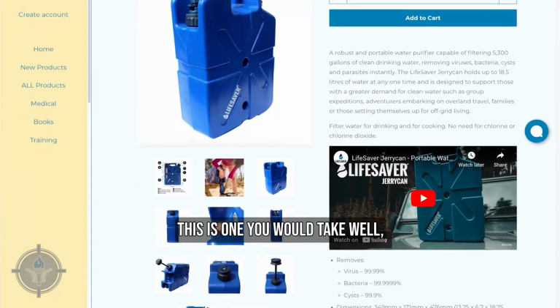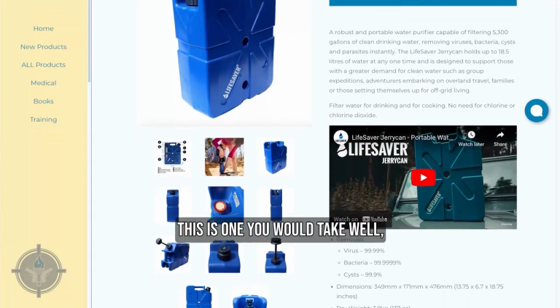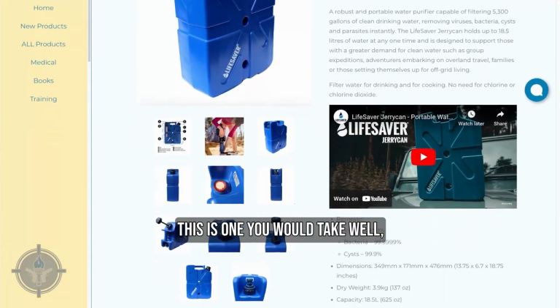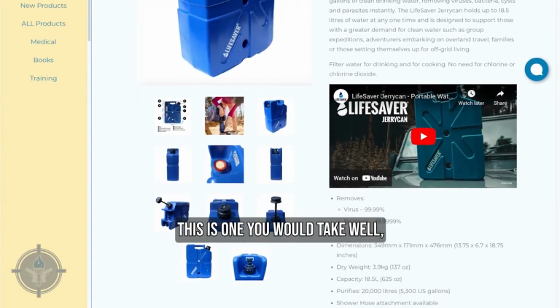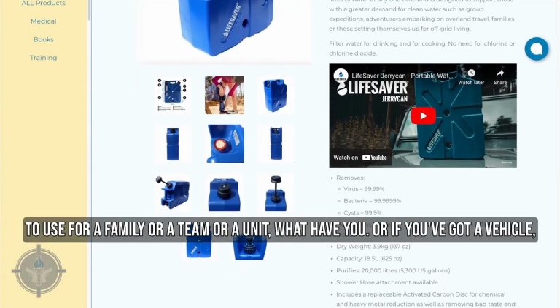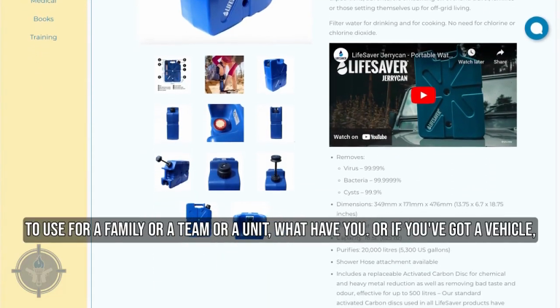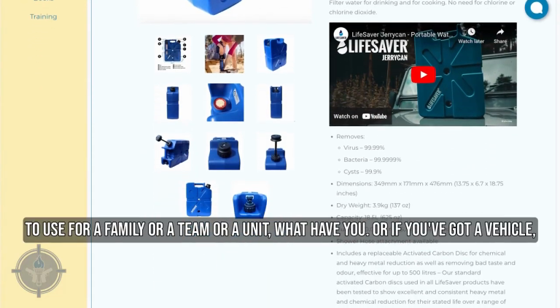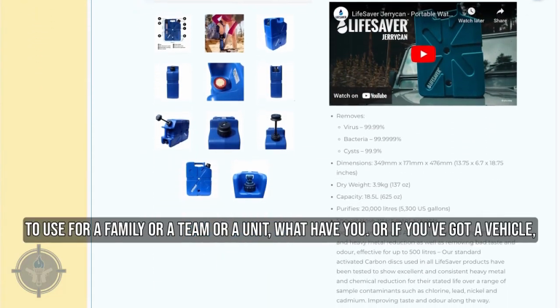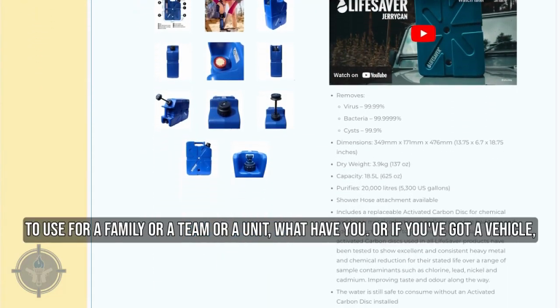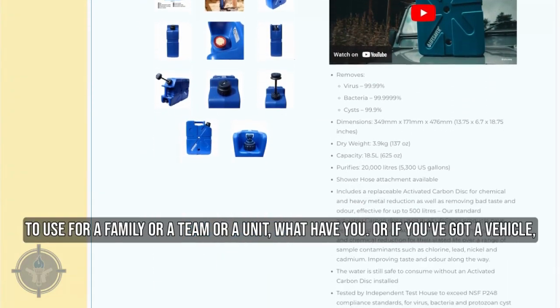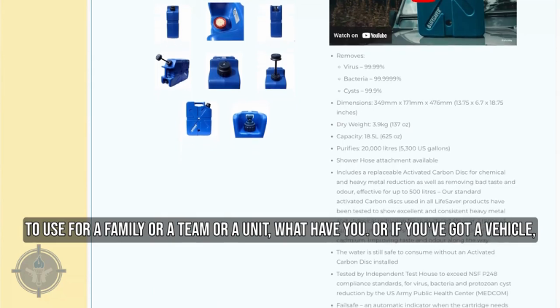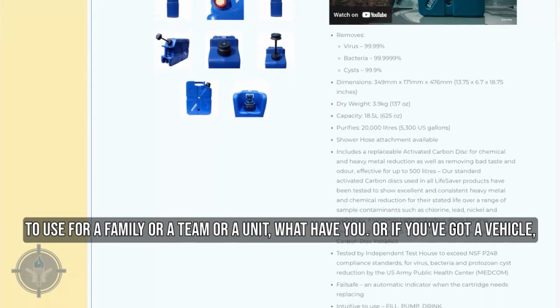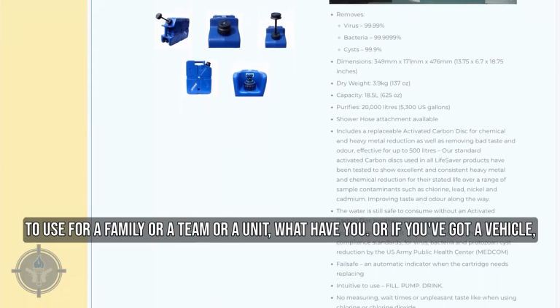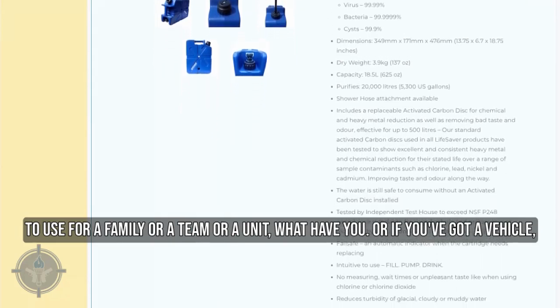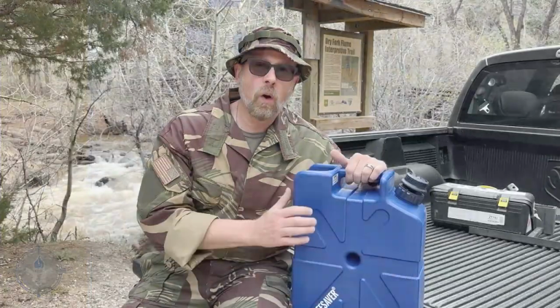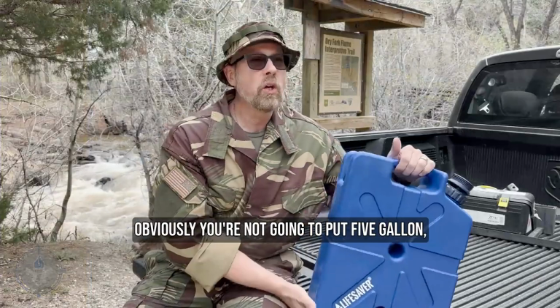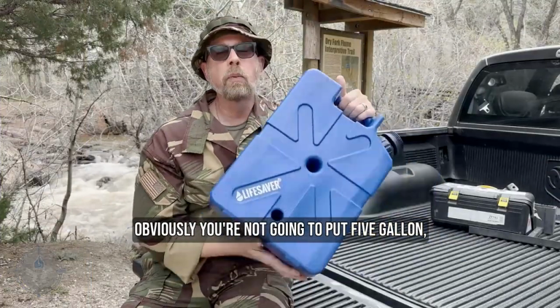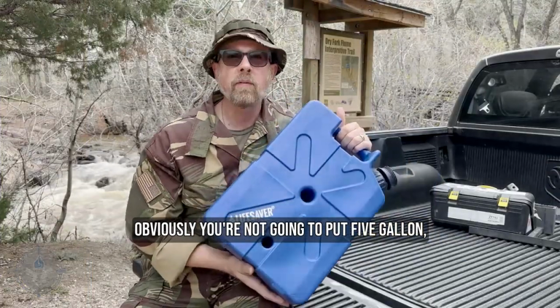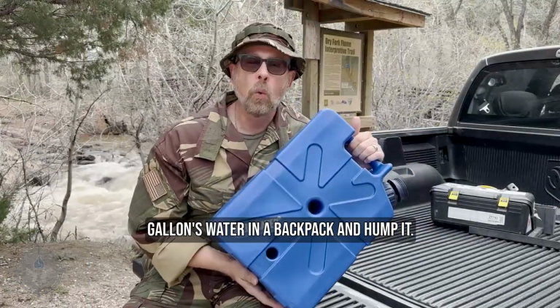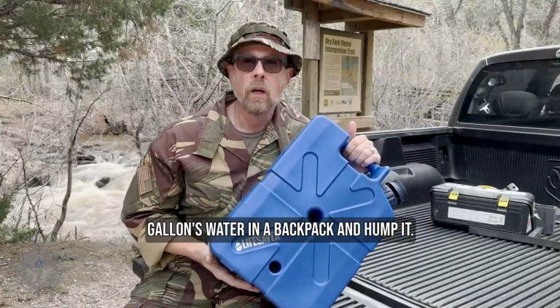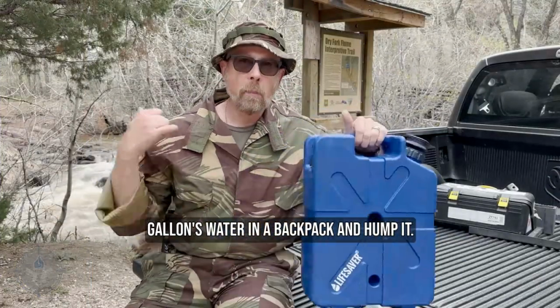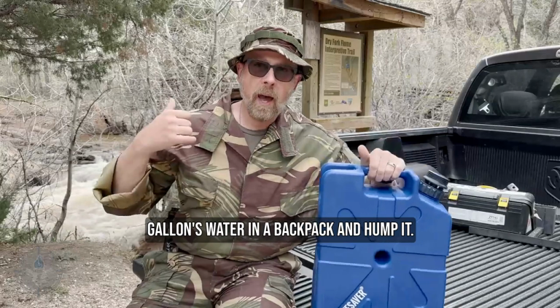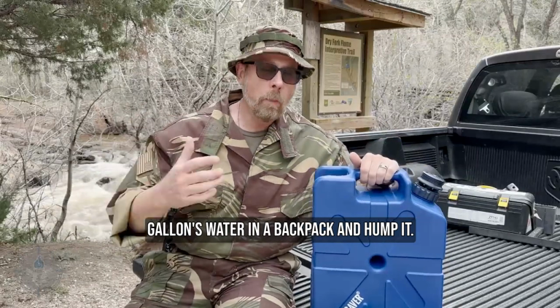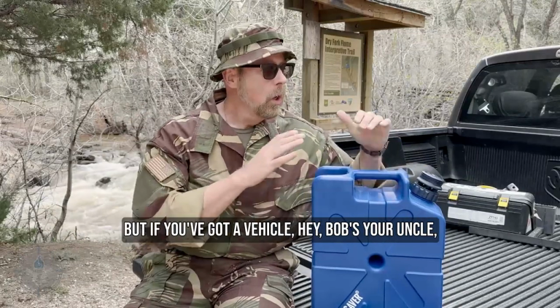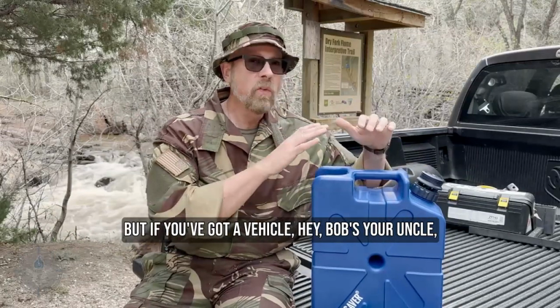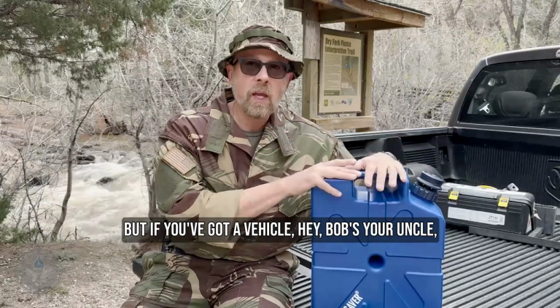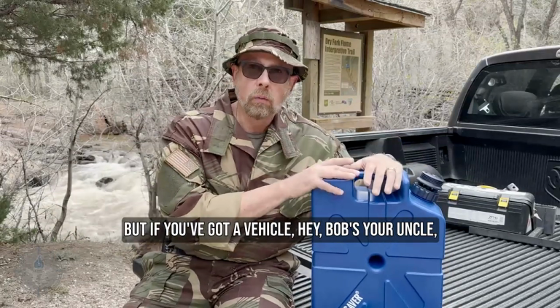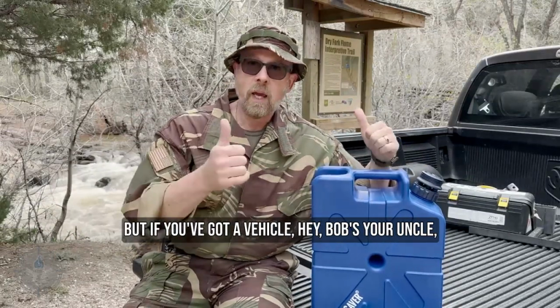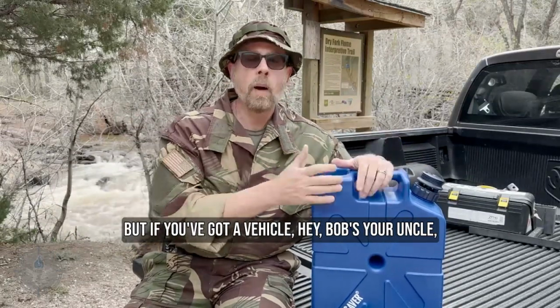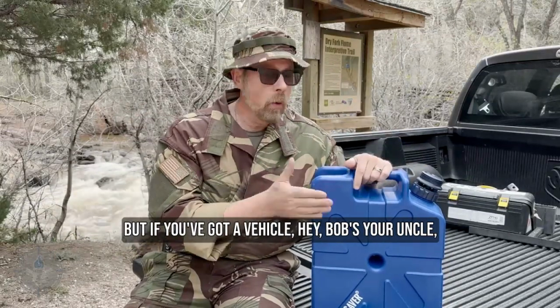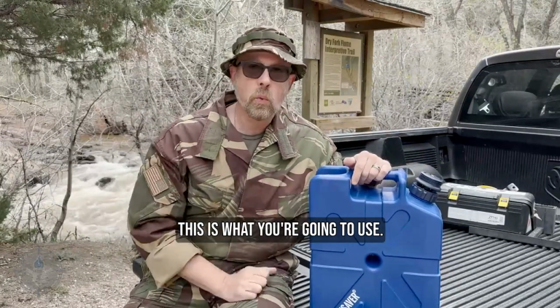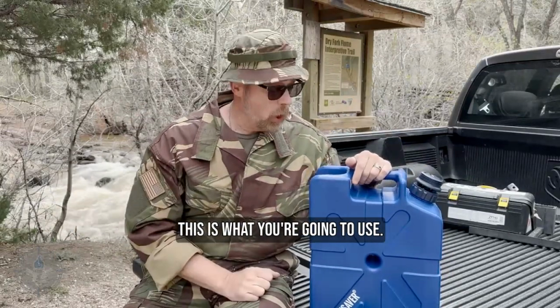This is one you would use for a family or a team or a unit, or if you've got a vehicle. Obviously you're not going to put five gallons of water in a backpack and hump it, but if you've got a vehicle, hey, Bob's your uncle — this is what you're going to use.